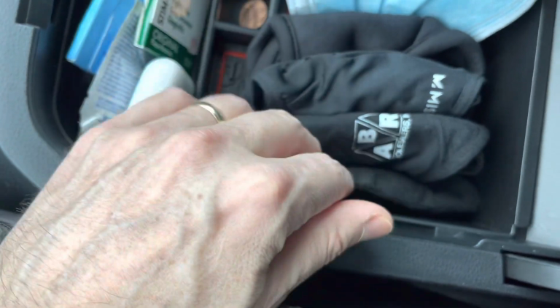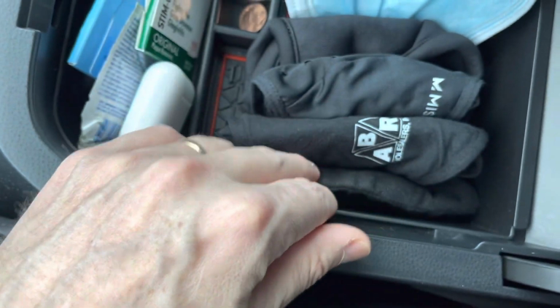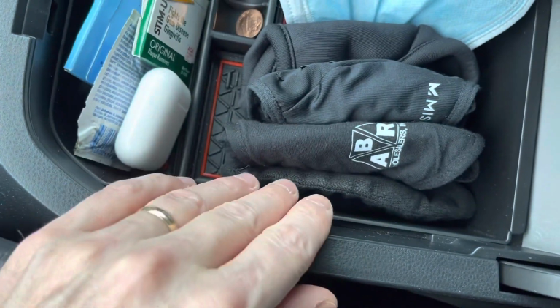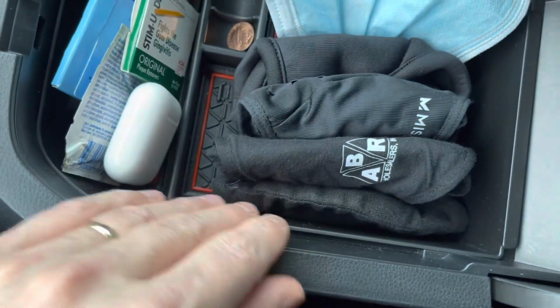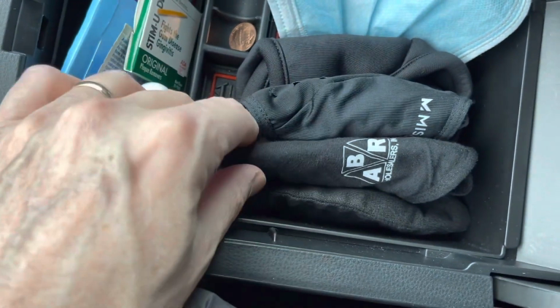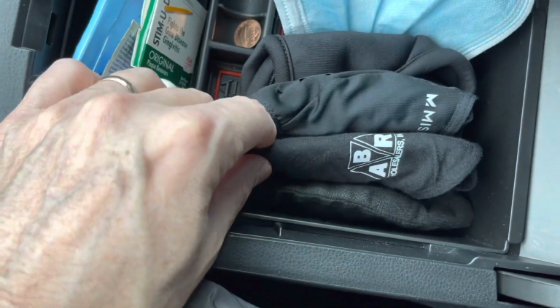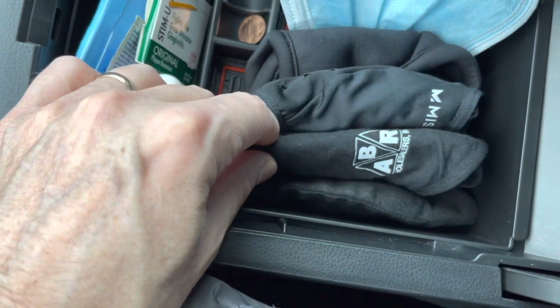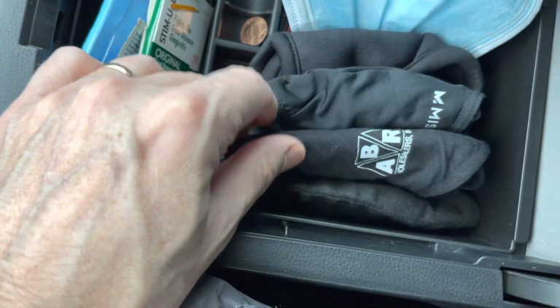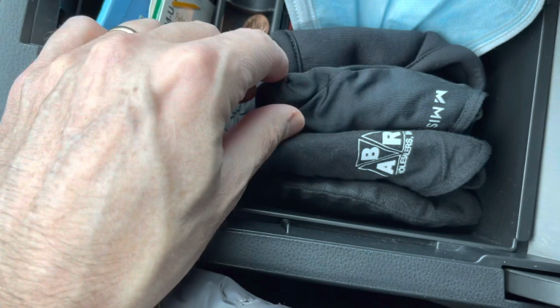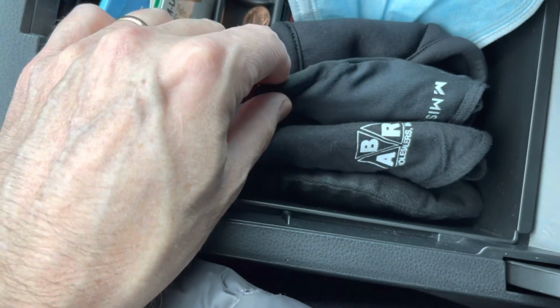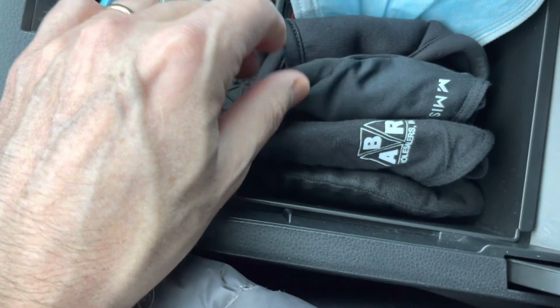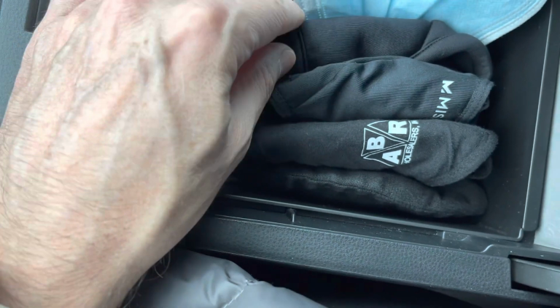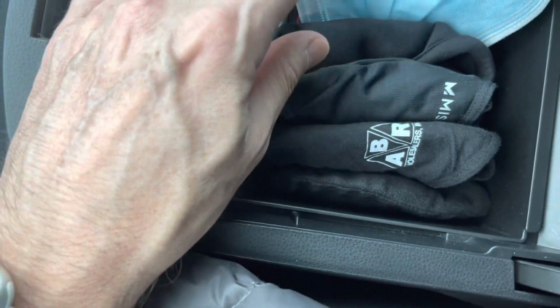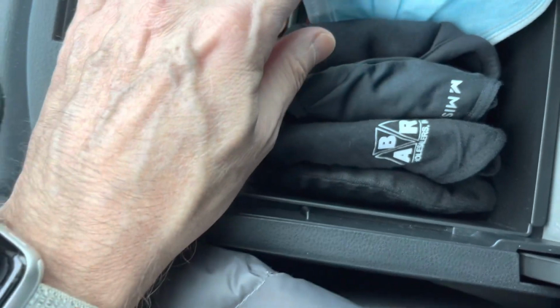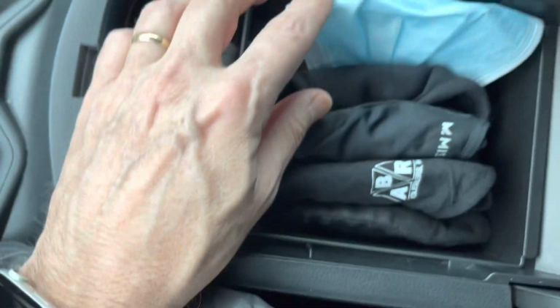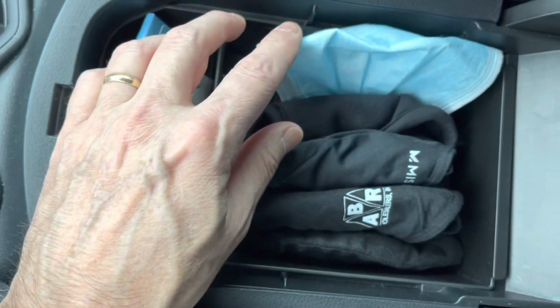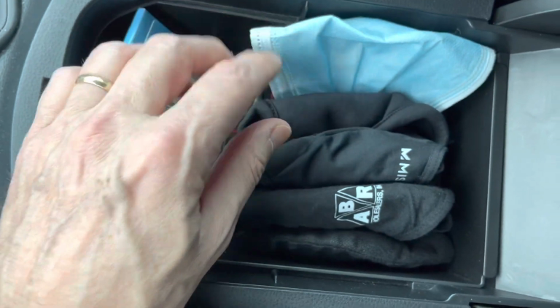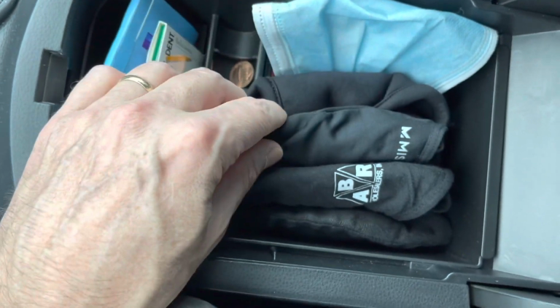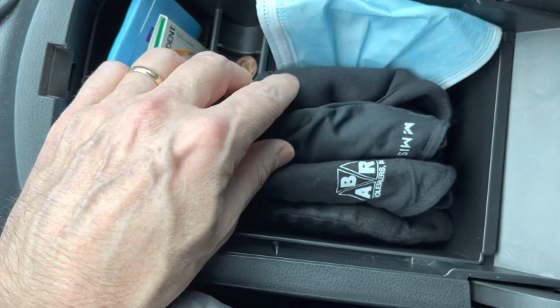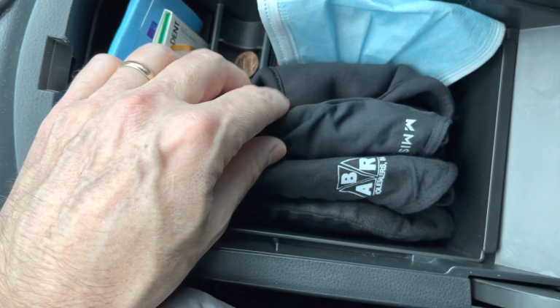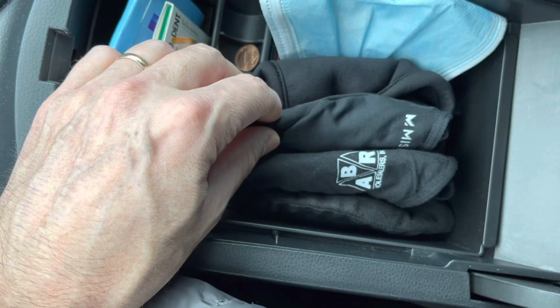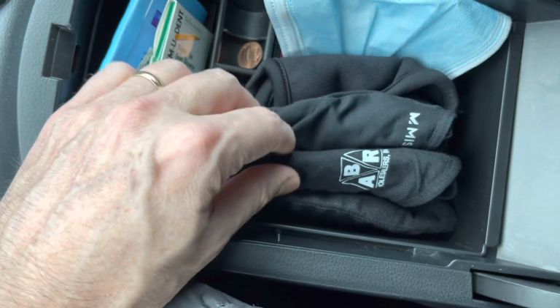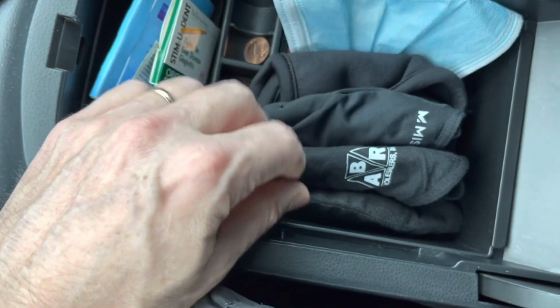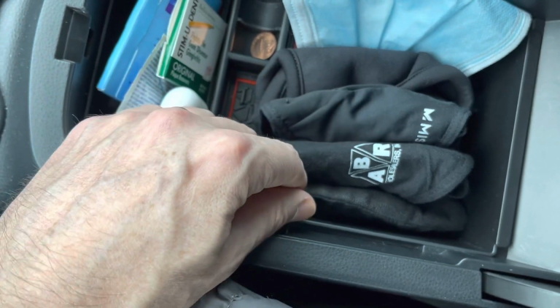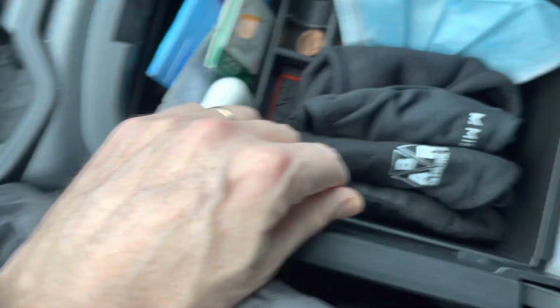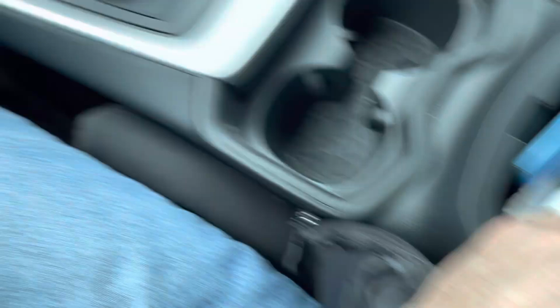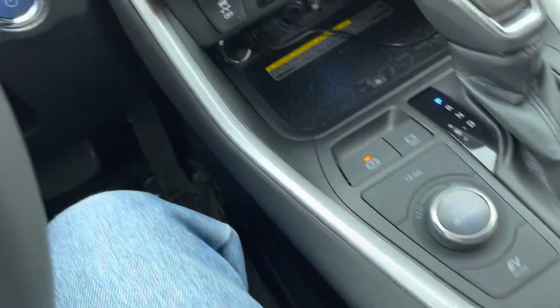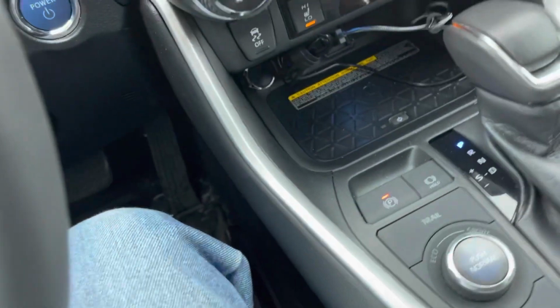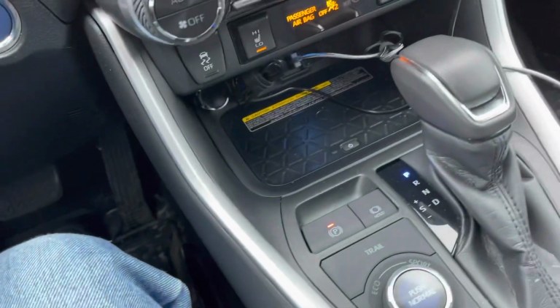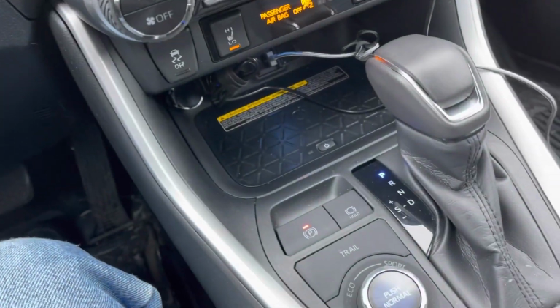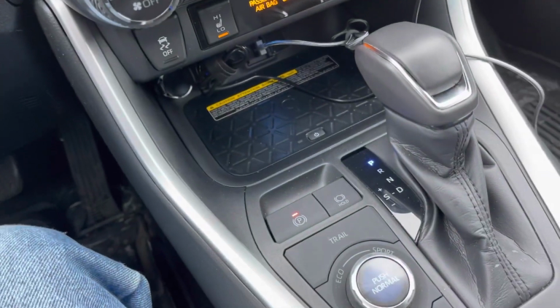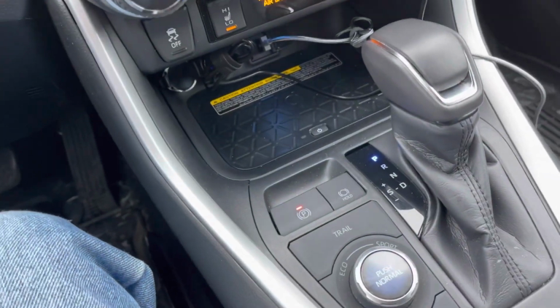You just fold it into thirds and it works out pretty good. Now I can see which one I want to pick without having to struggle trying to figure out which one, and it gets rid of this mess right there. Good start!